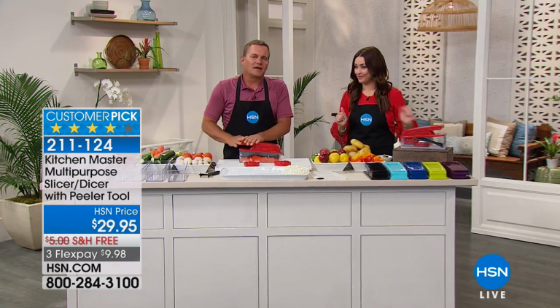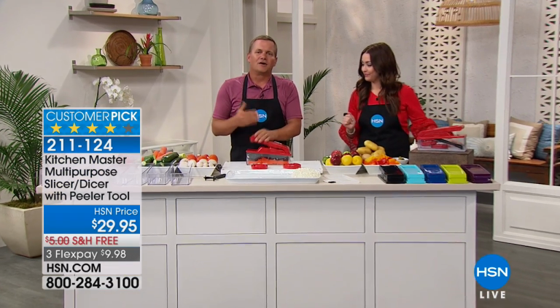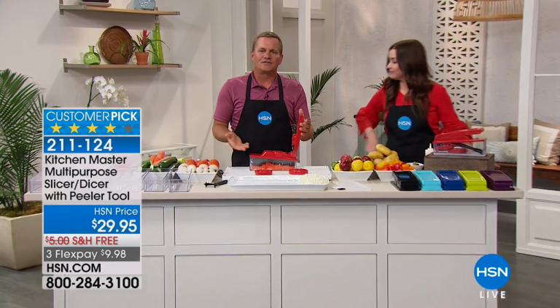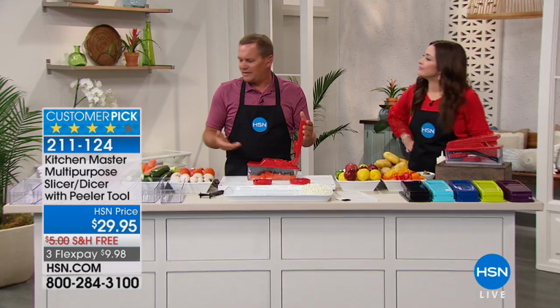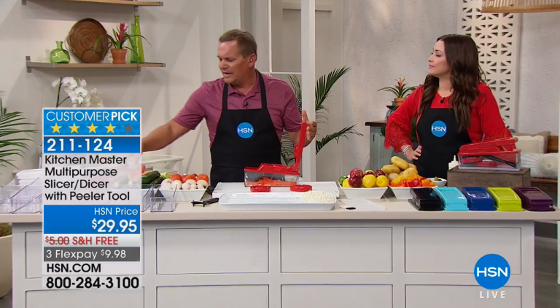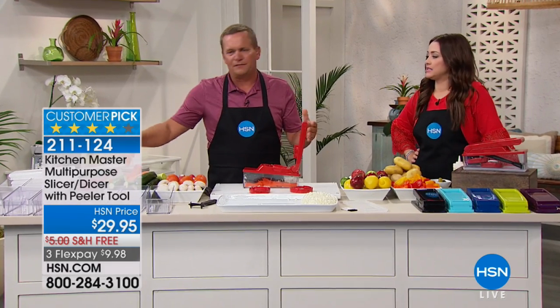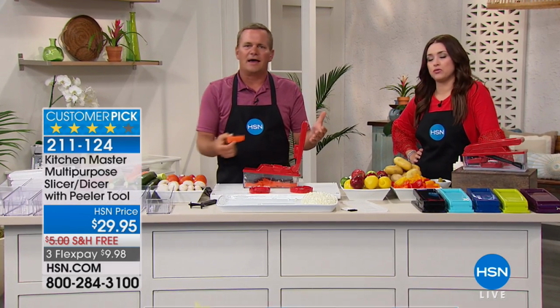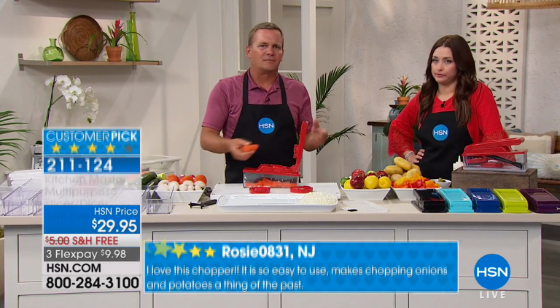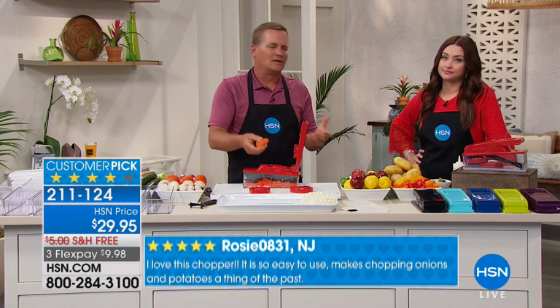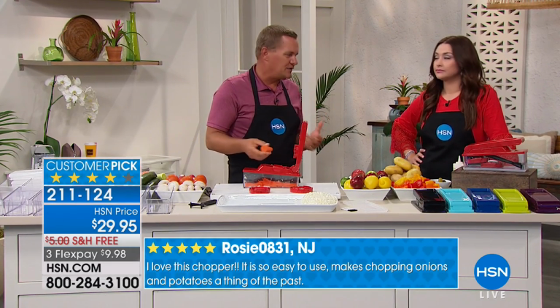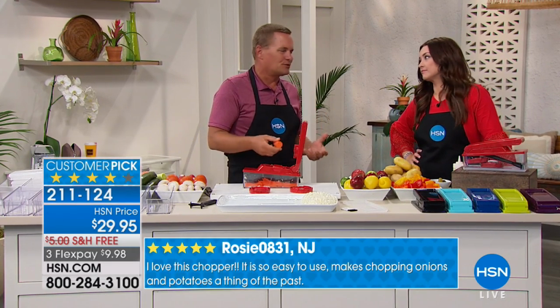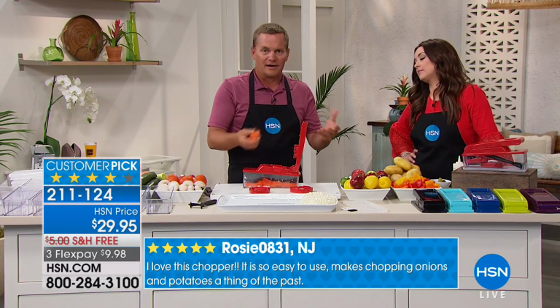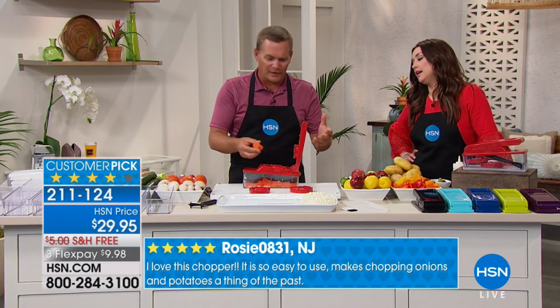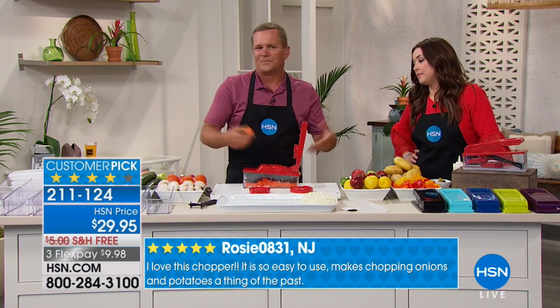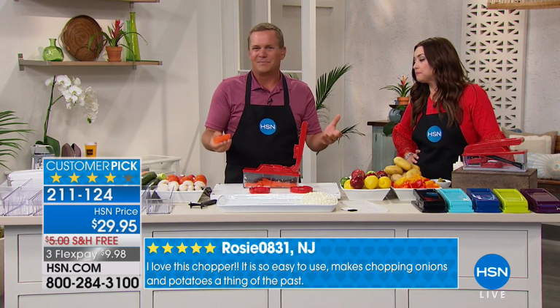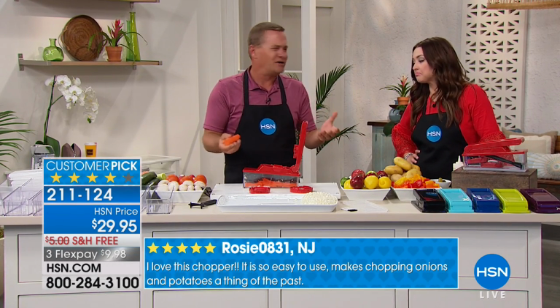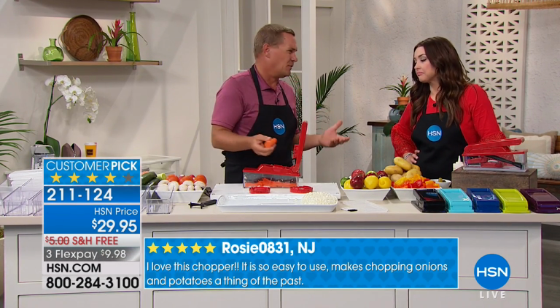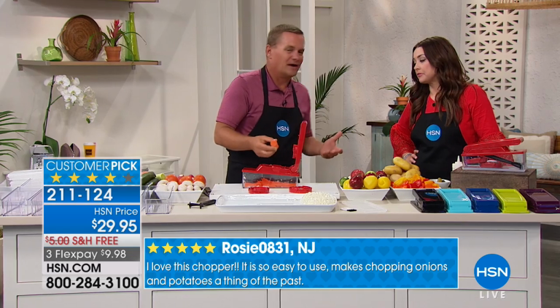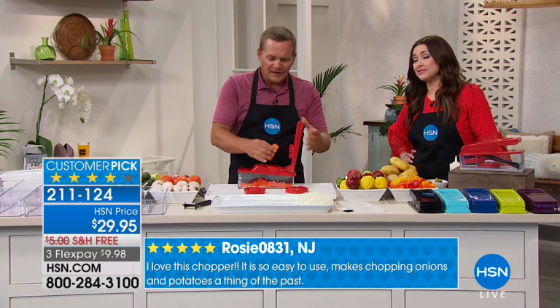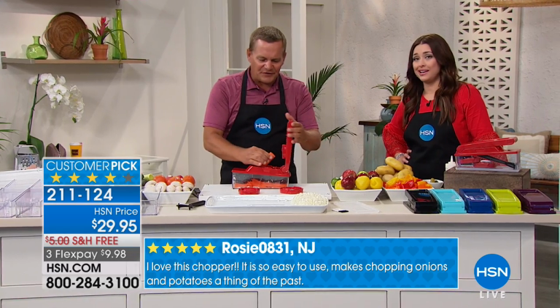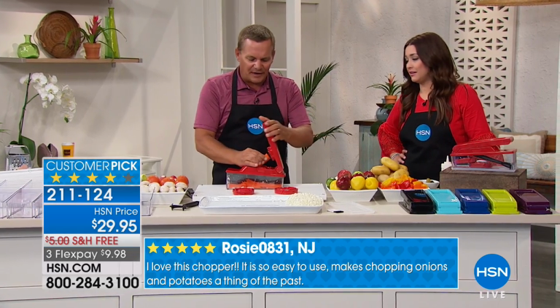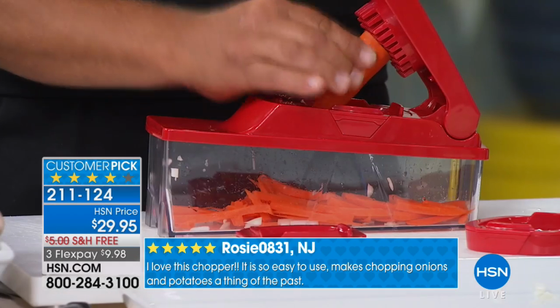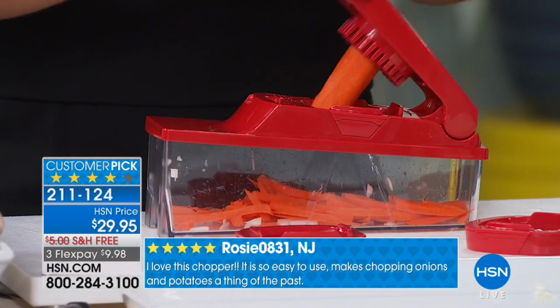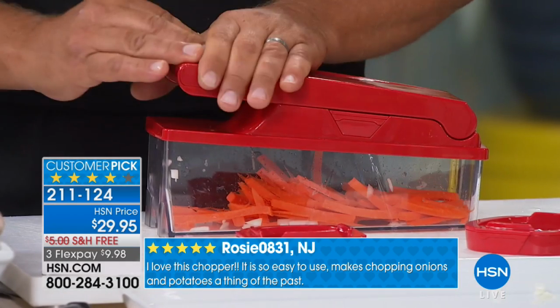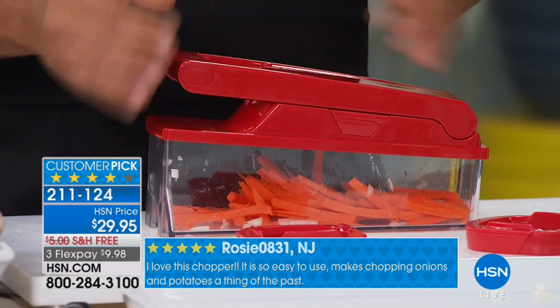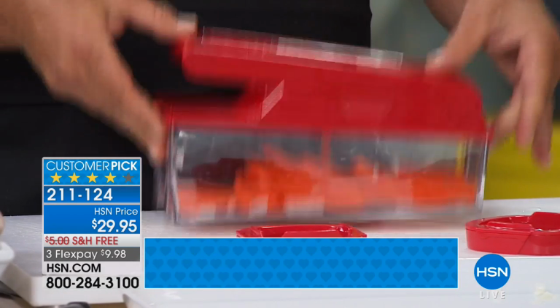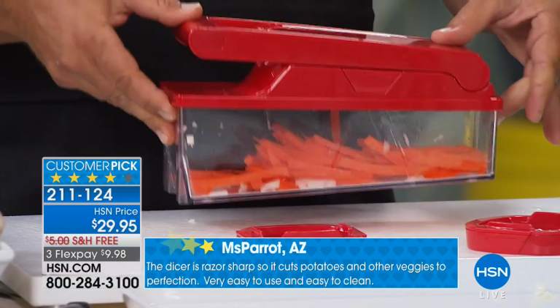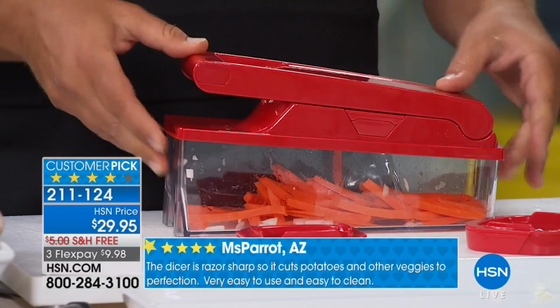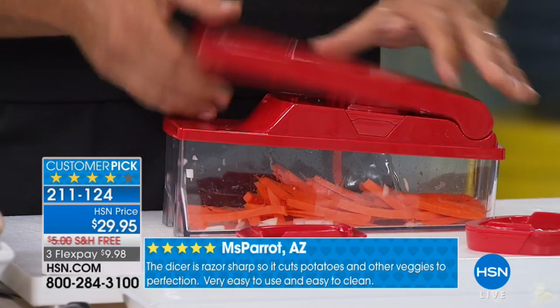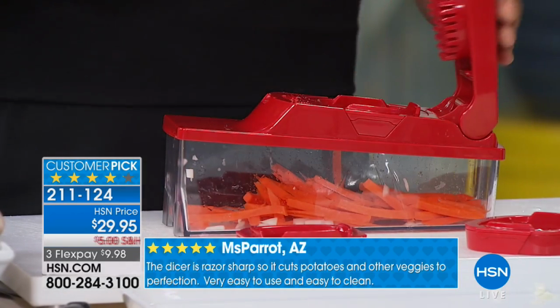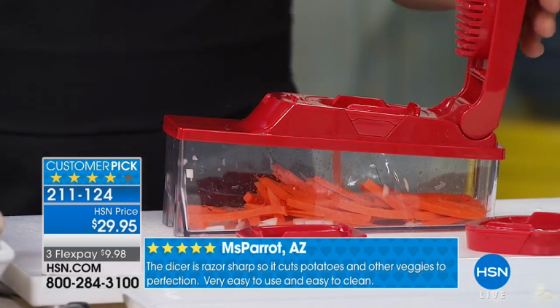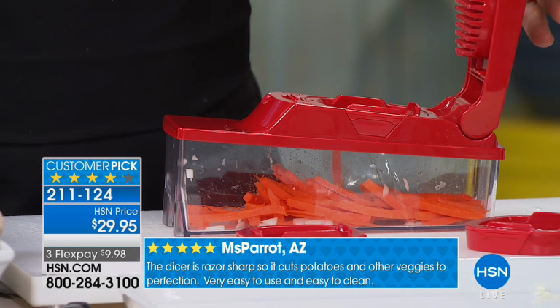Cooking doesn't take time. If all you have is a bunch of dull knives in the kitchen drawer and a cutting board, kitchen cooking gets boring. This makes it fun. Plus, this is kind of like having your own little sous chef, because it does all the work for you.